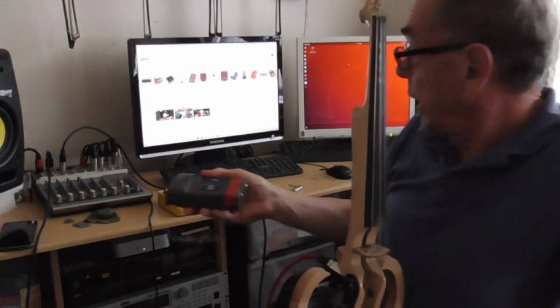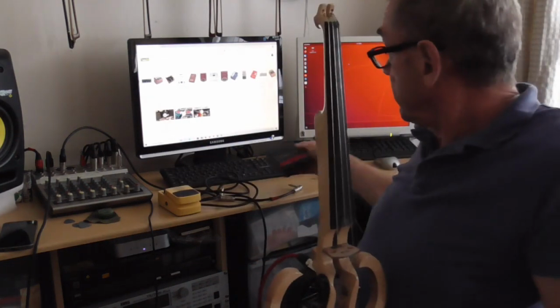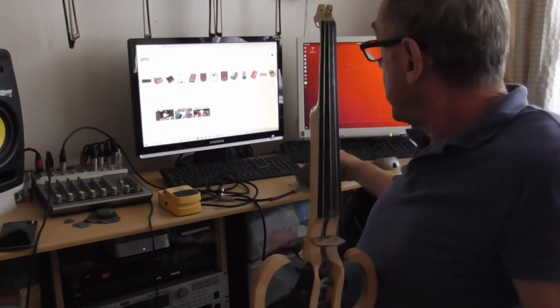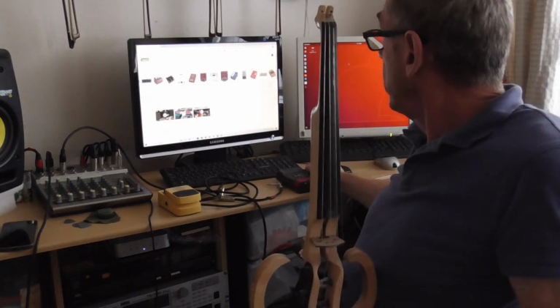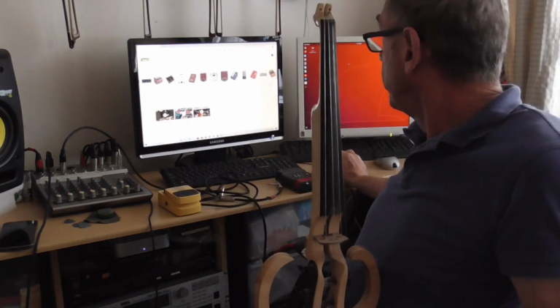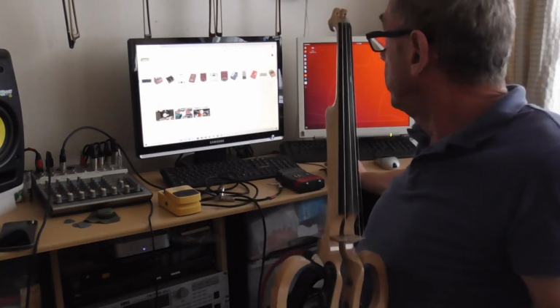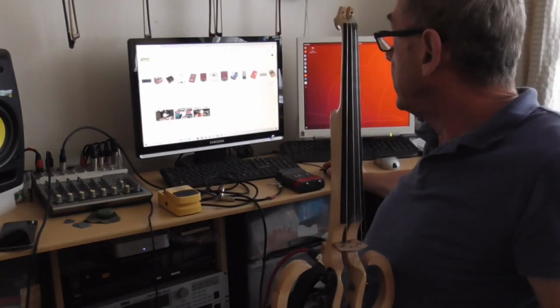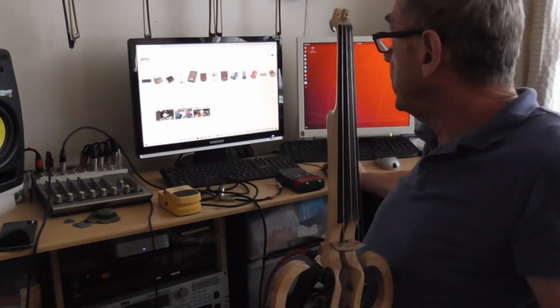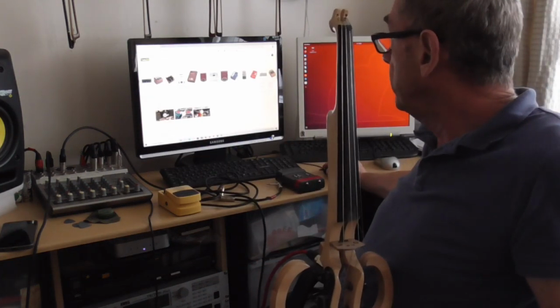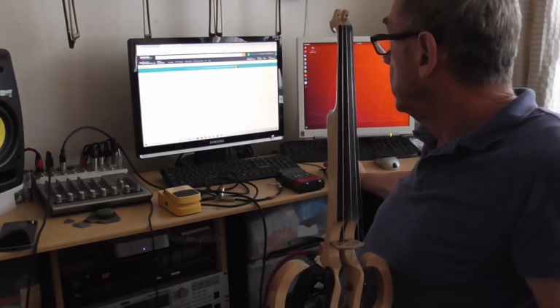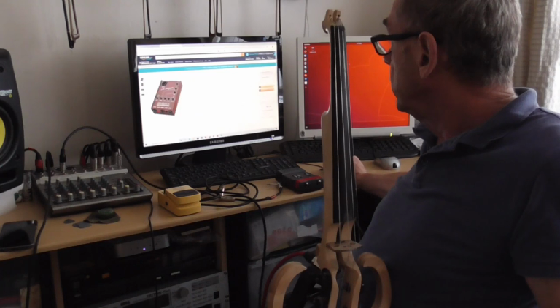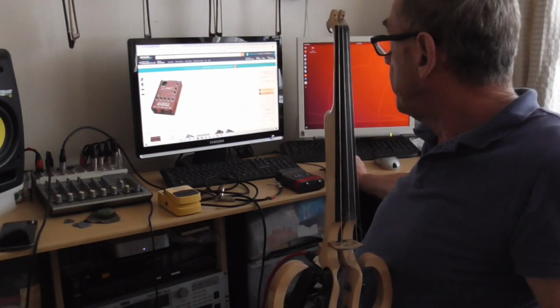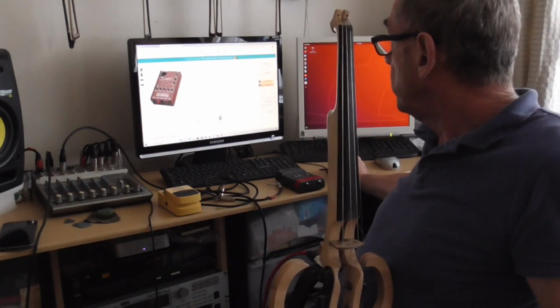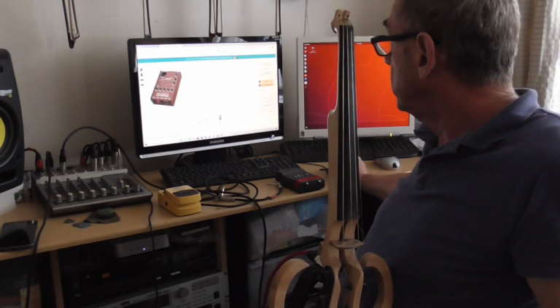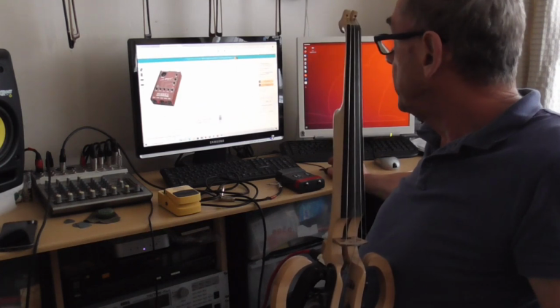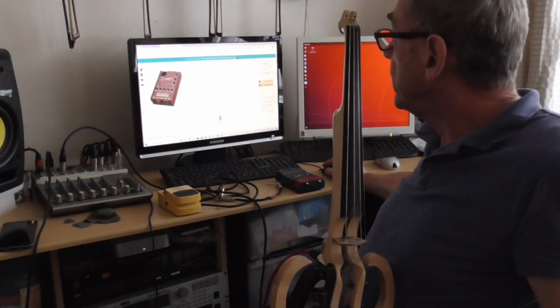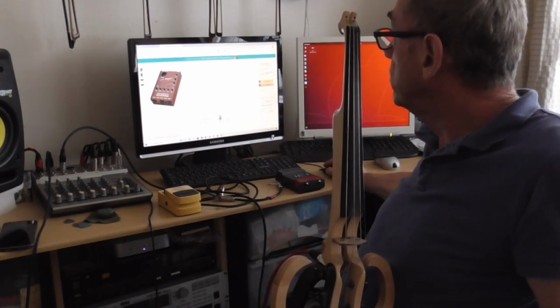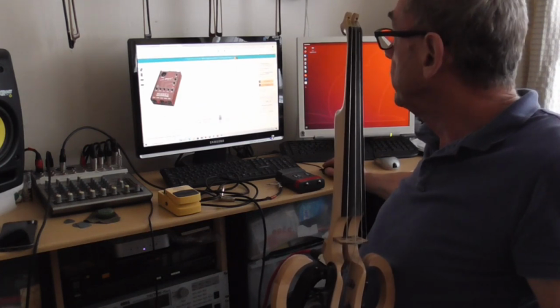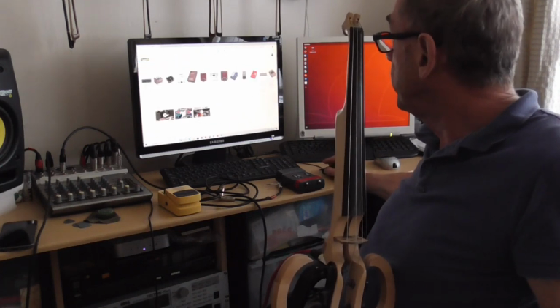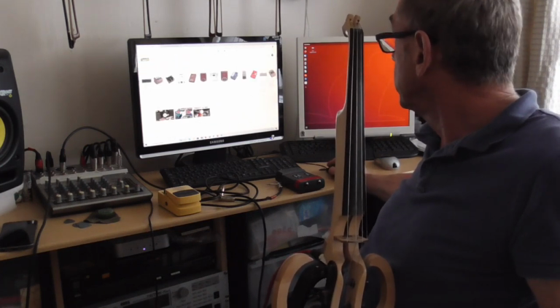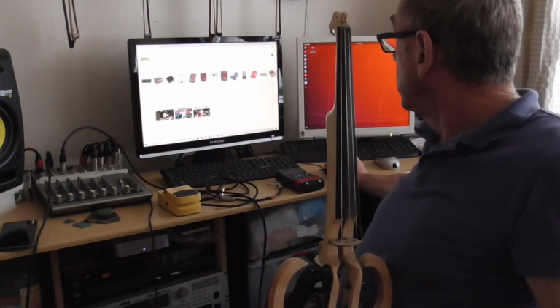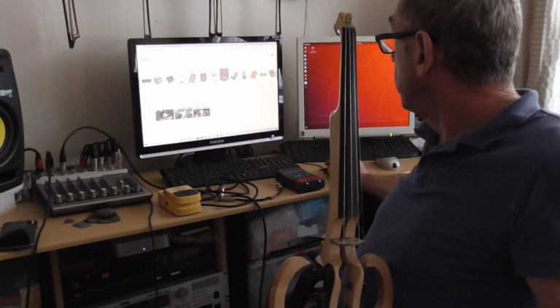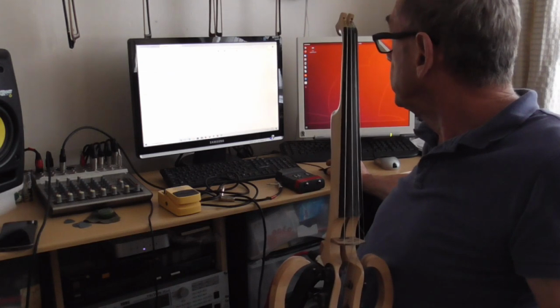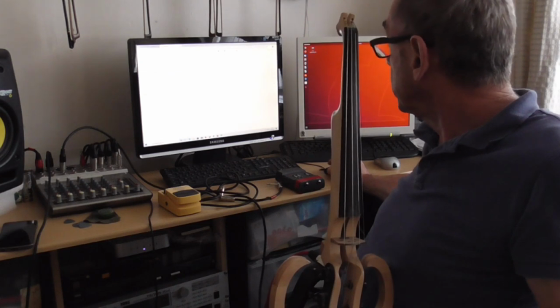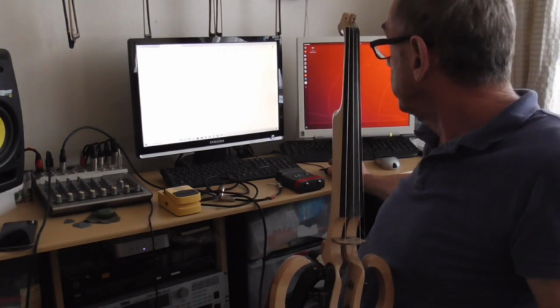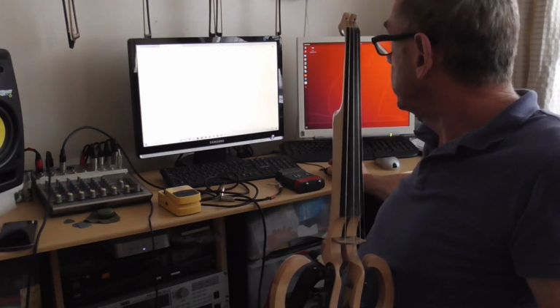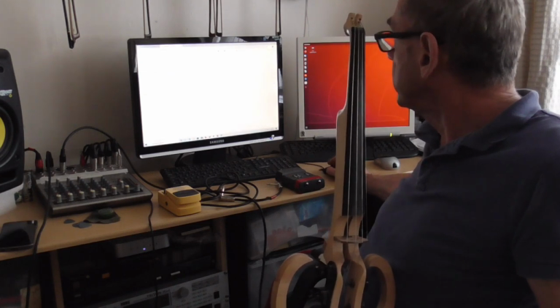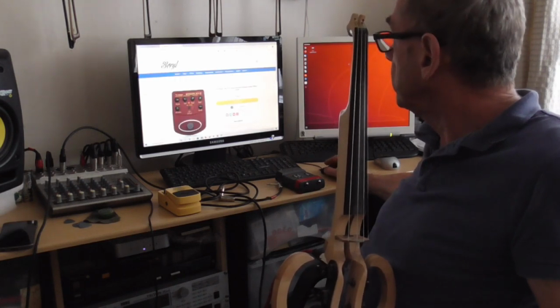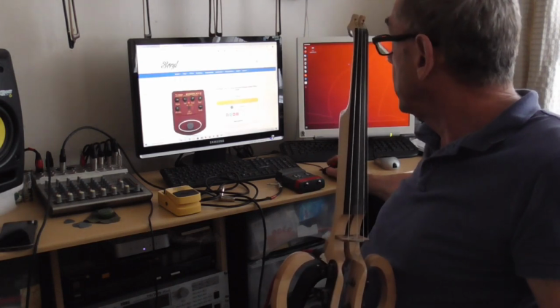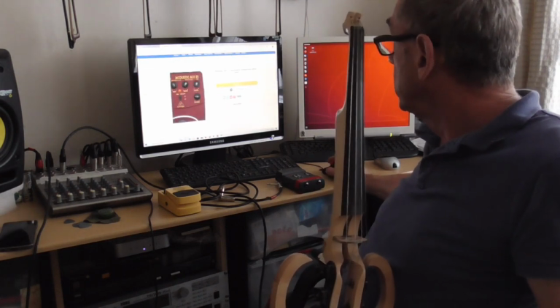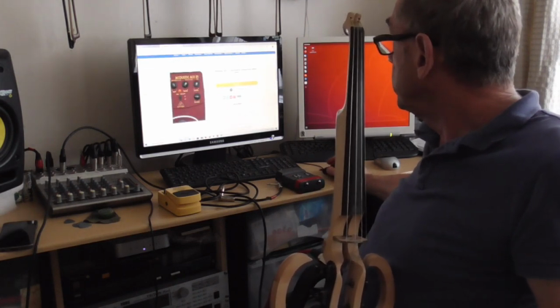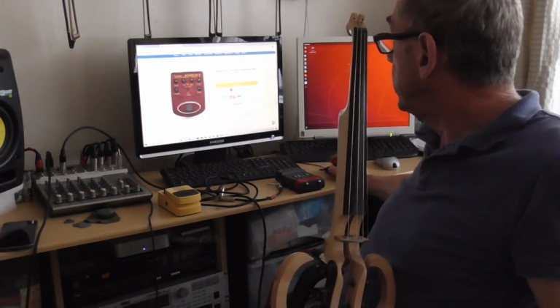But I see now there are a number of them. Bags make them — there's the Bags one, quite expensive at 209 pounds. Behringer make one at a ridiculously cheap price — 20 pounds.